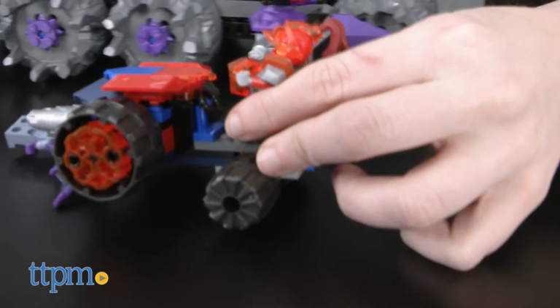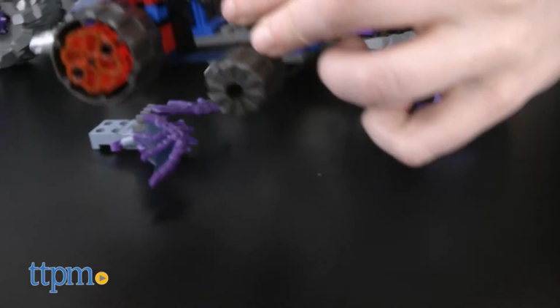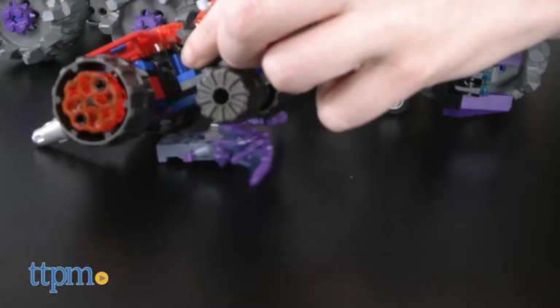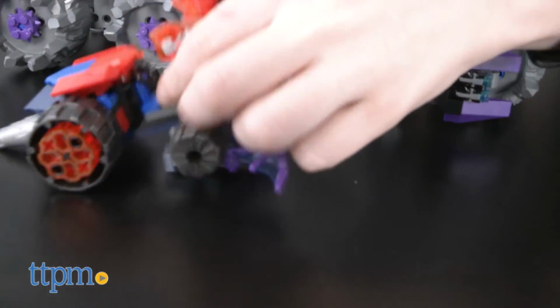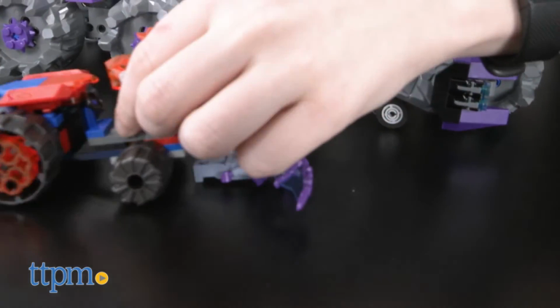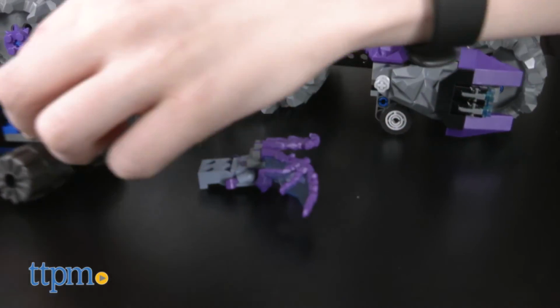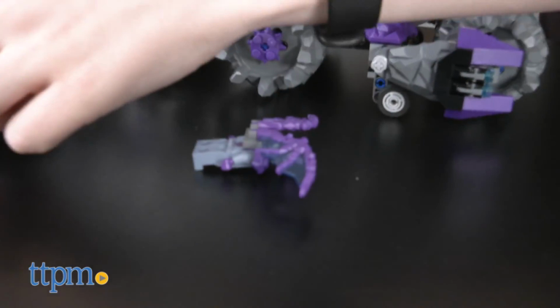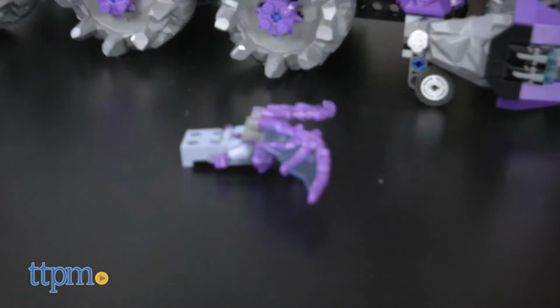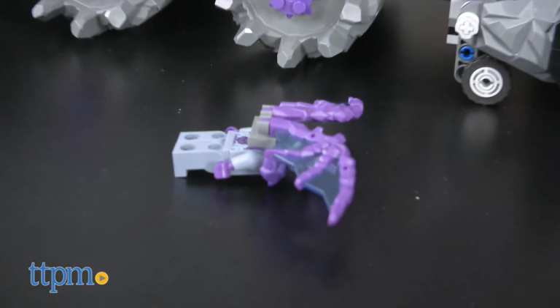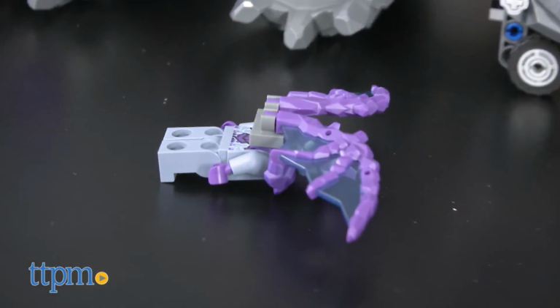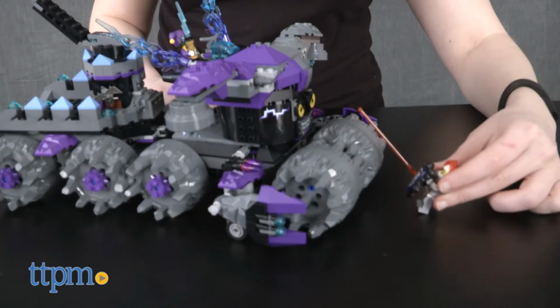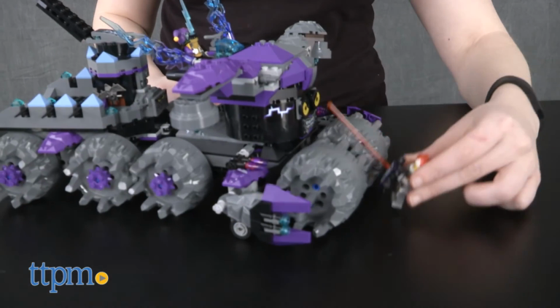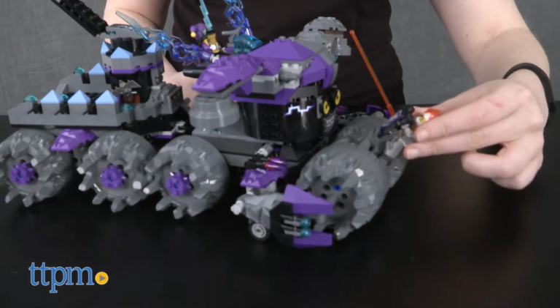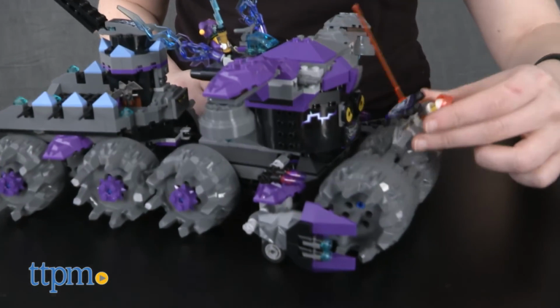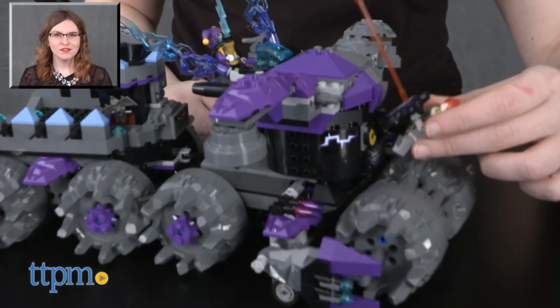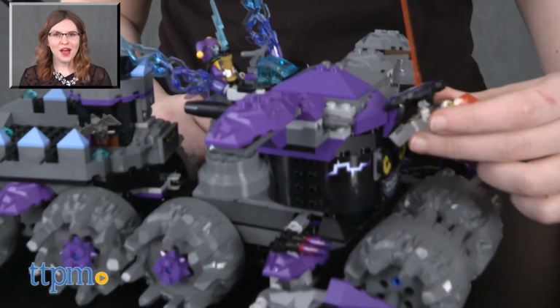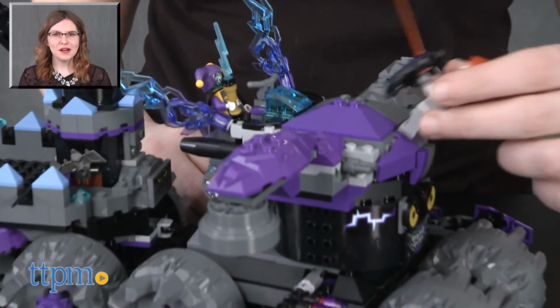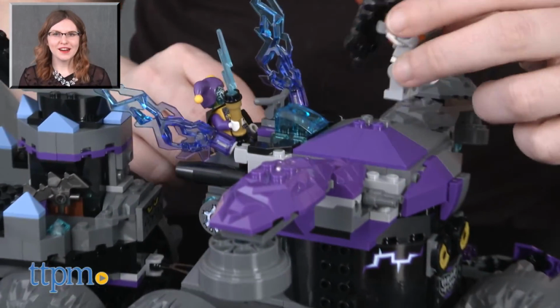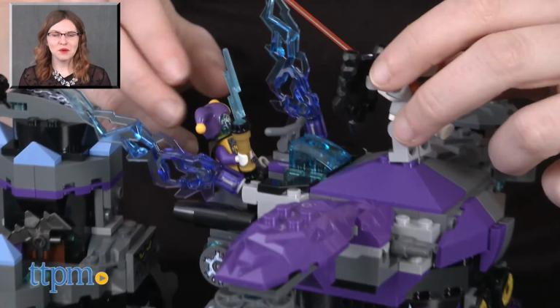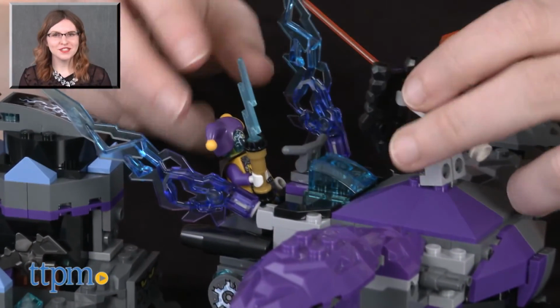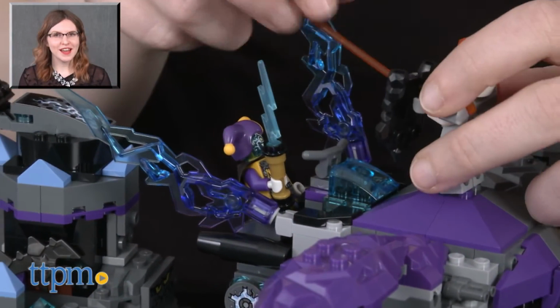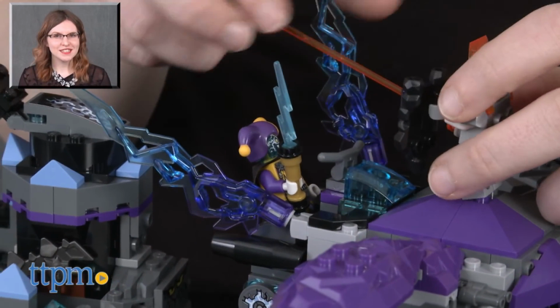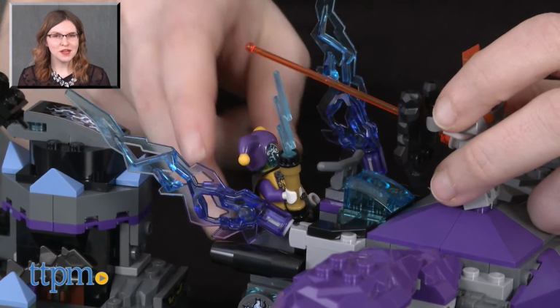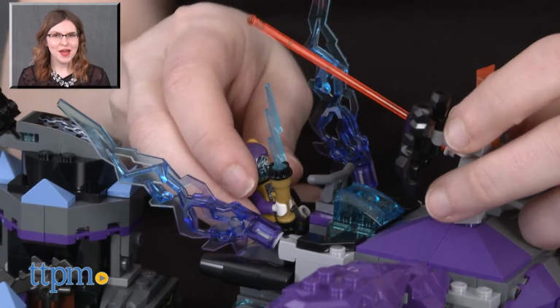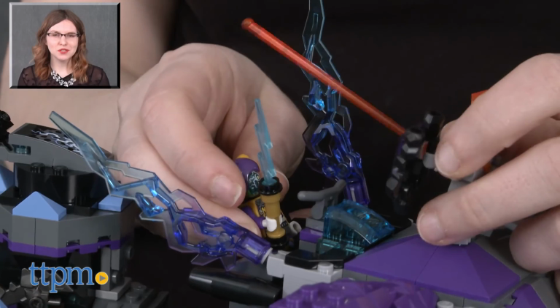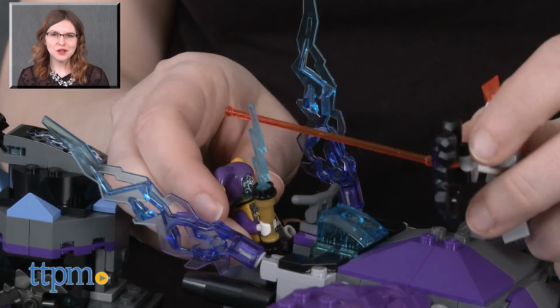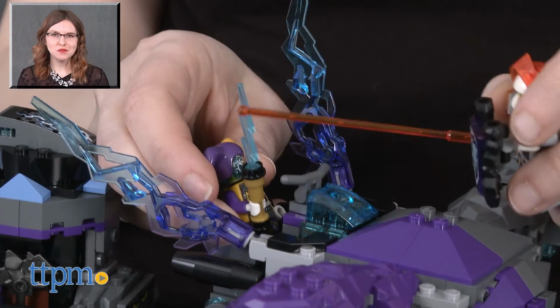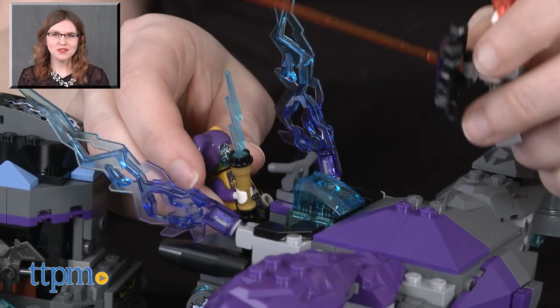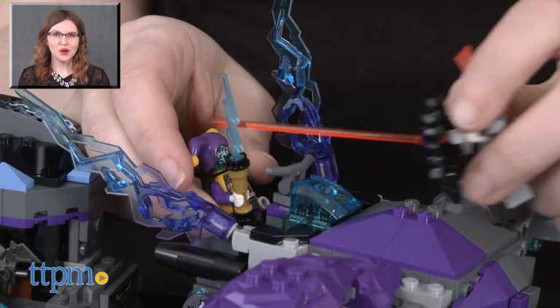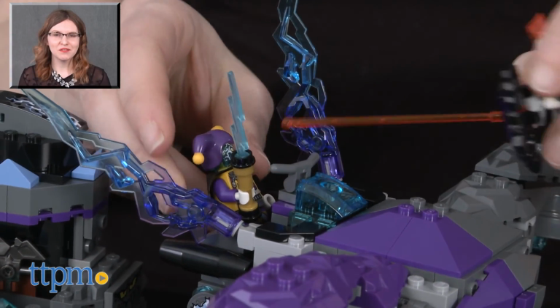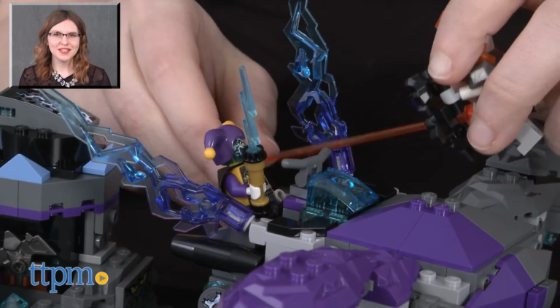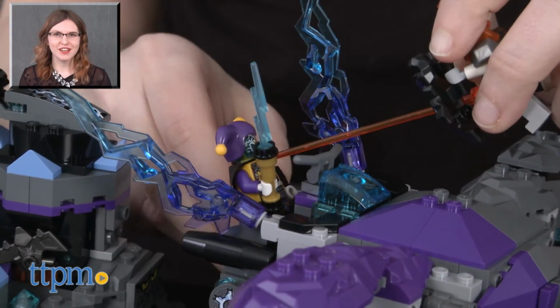The LEGO Nexo Knights Jestro's Headquarters Building Set is for ages 9 and up. For more on where to buy and current prices, find us at TTPM and subscribe to our YouTube channel for more great reviews every day.